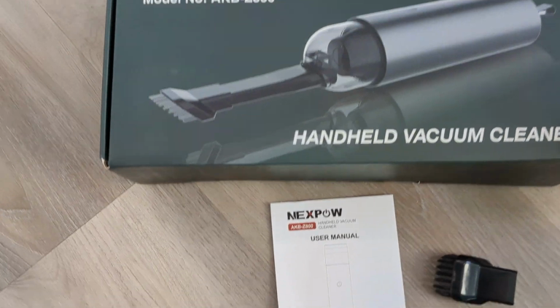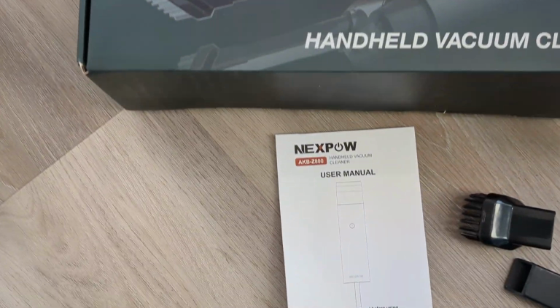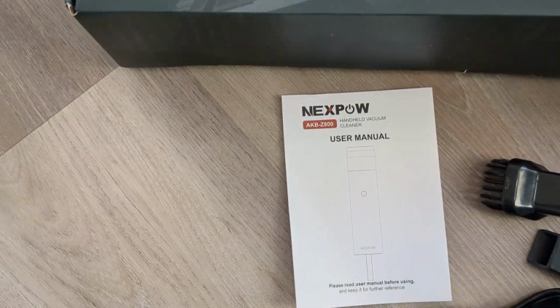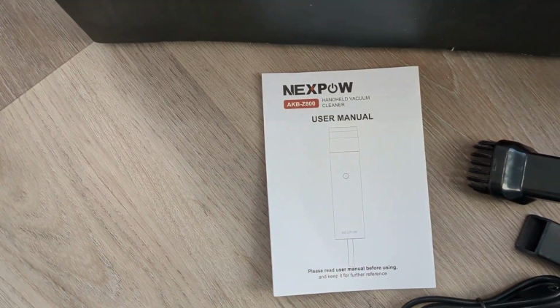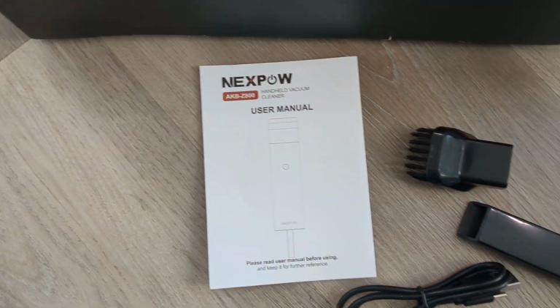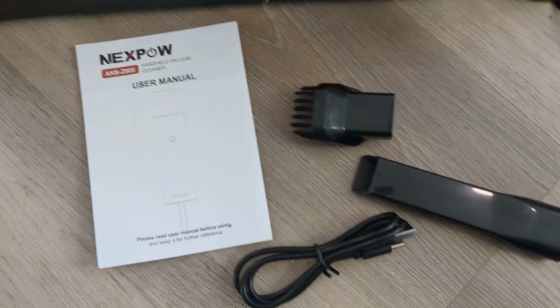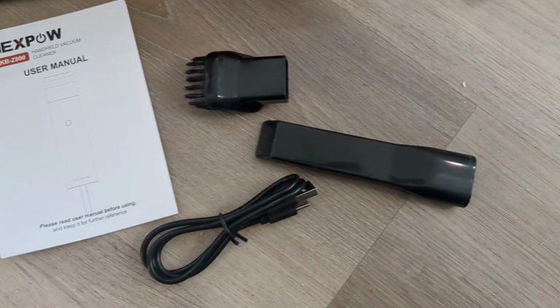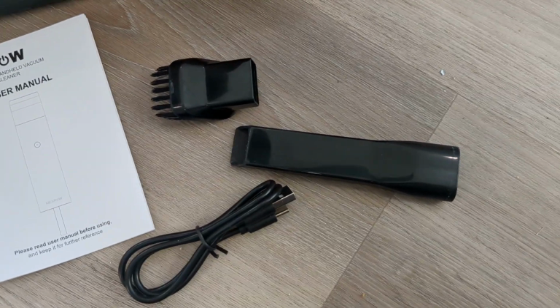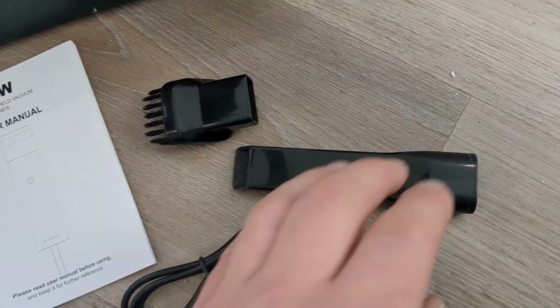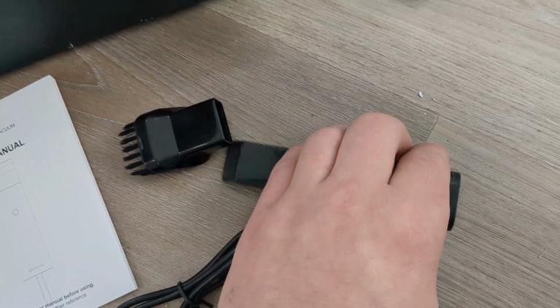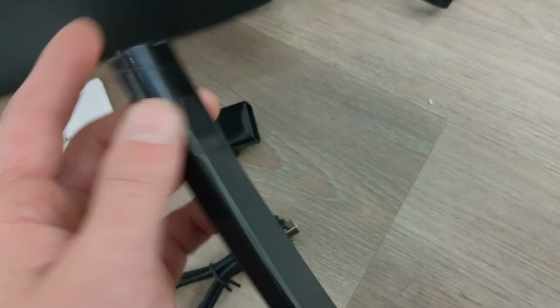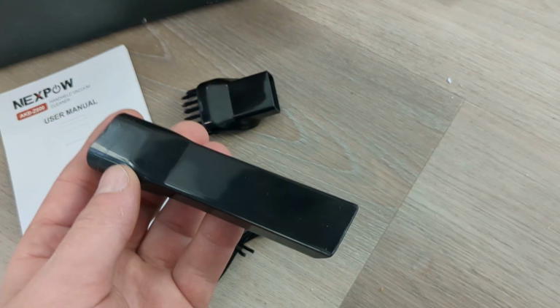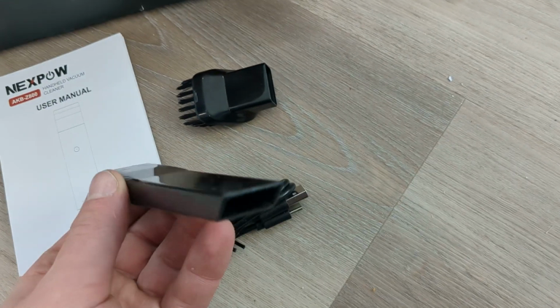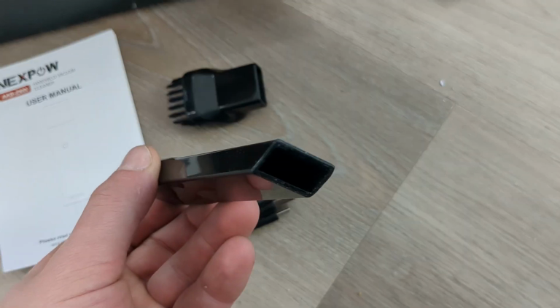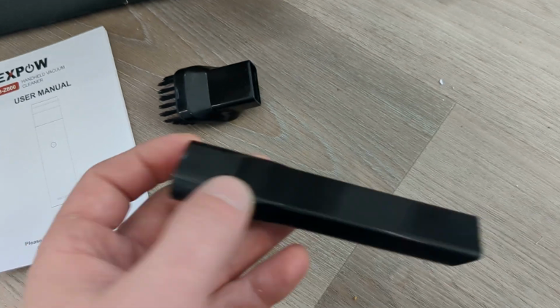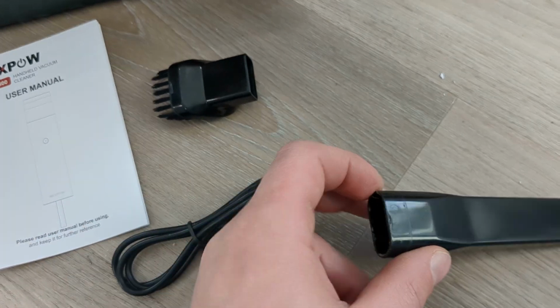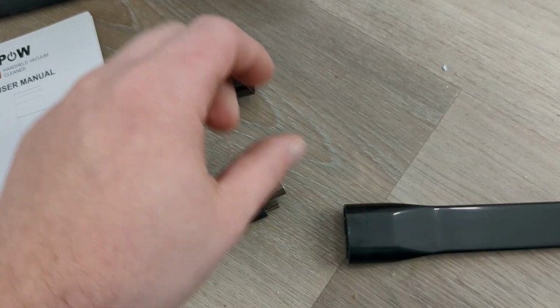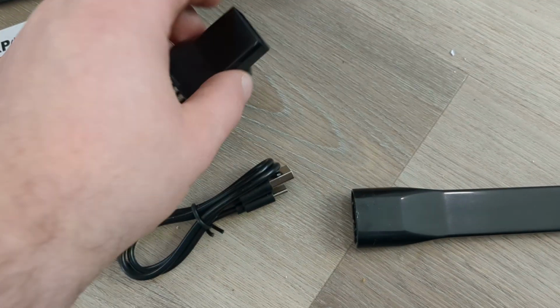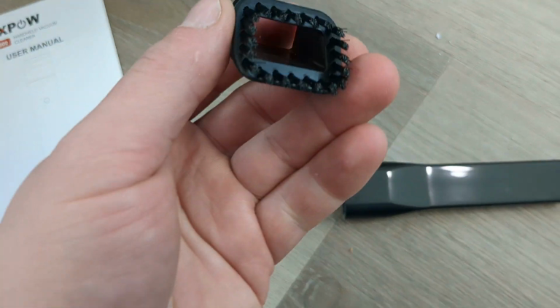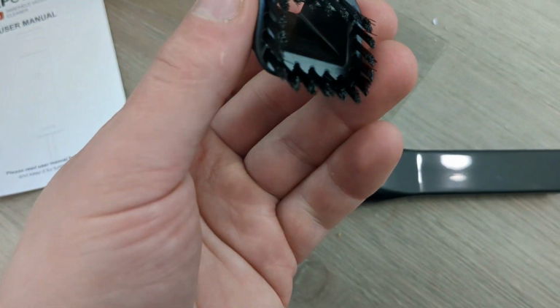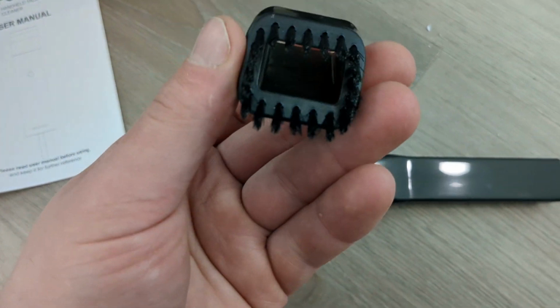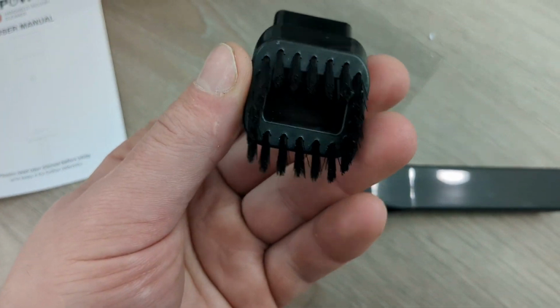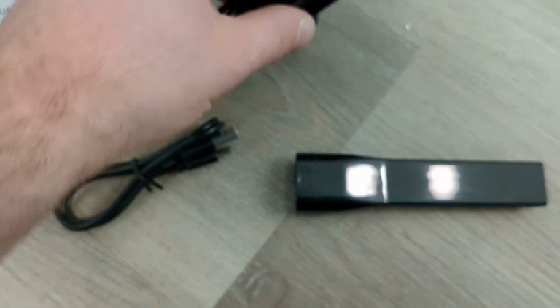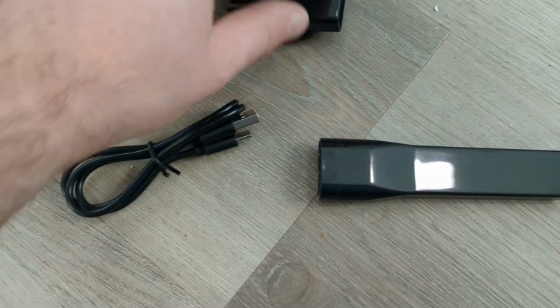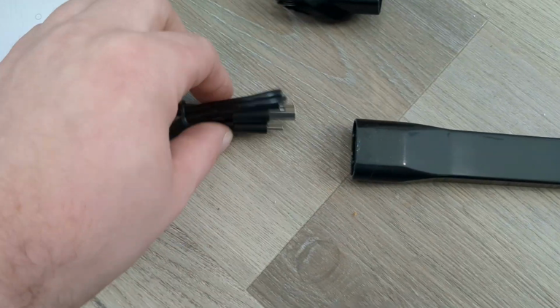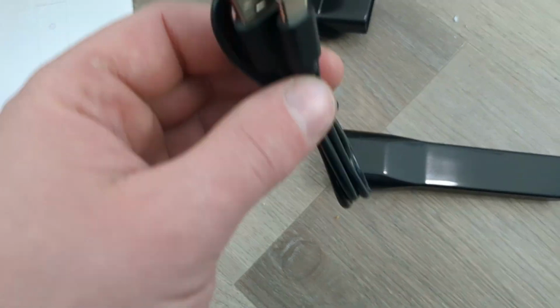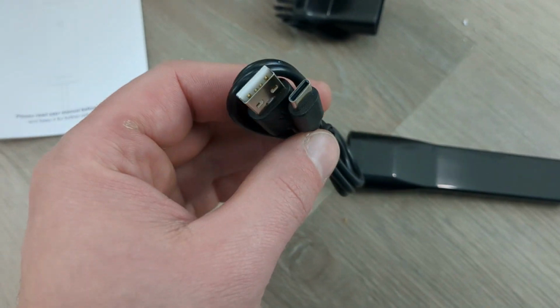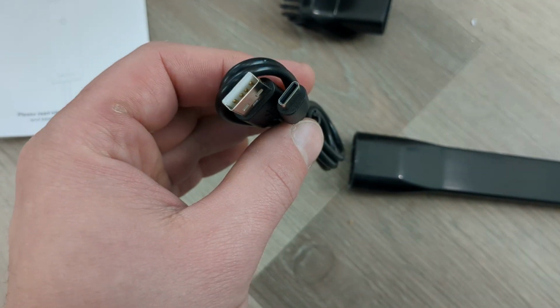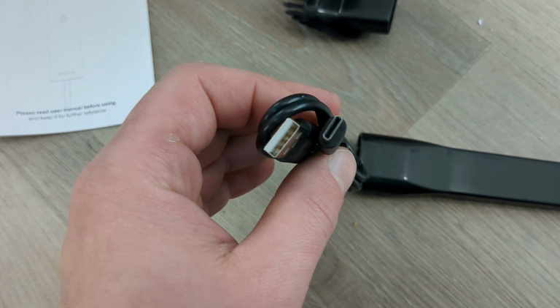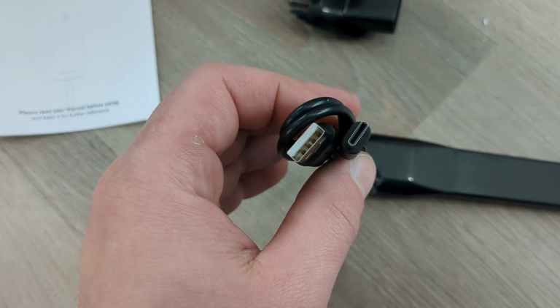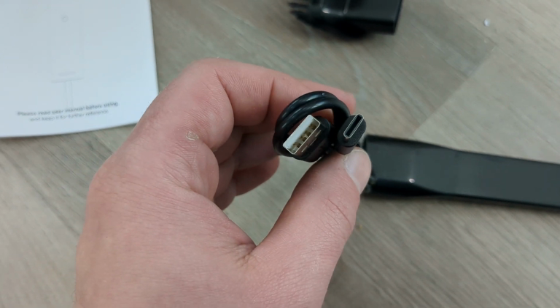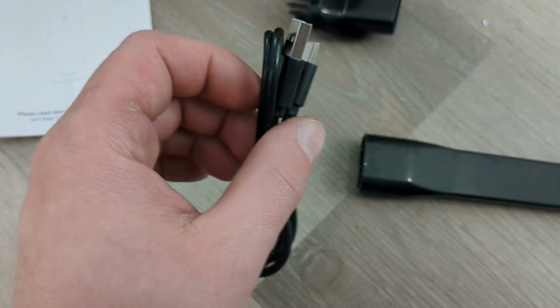It comes with a user manual and it comes with two attachments. Over here is one that is great for getting into crevices, and over here this one has a brush on it. Over here is a charging cable — it's USB to Type-C.